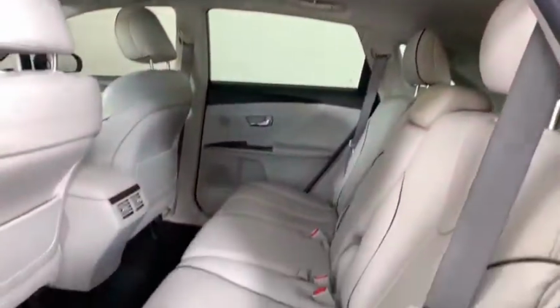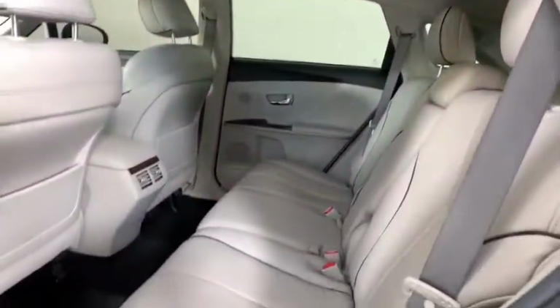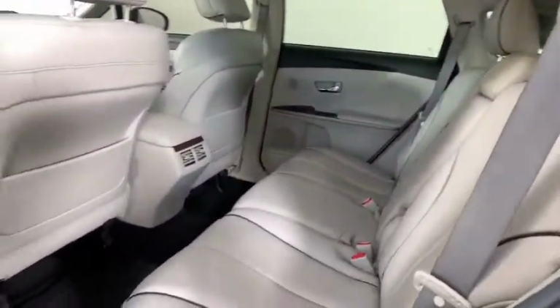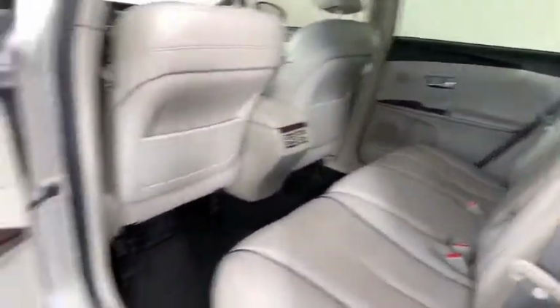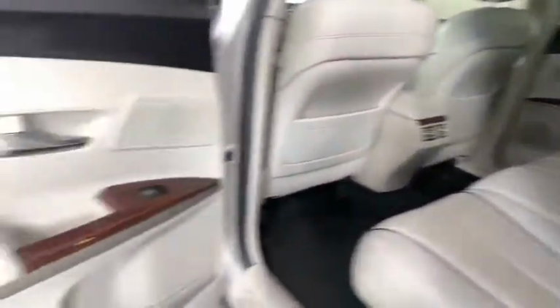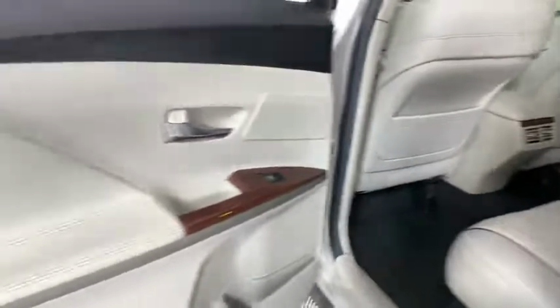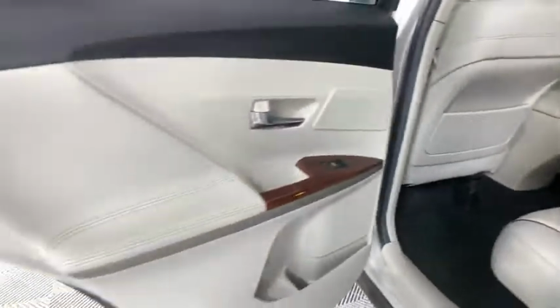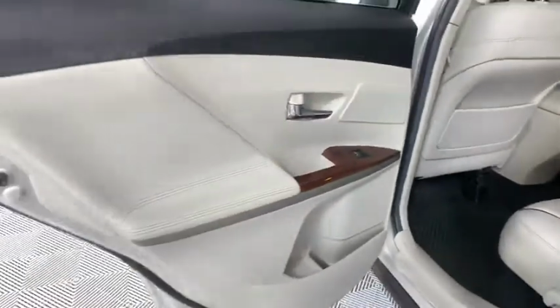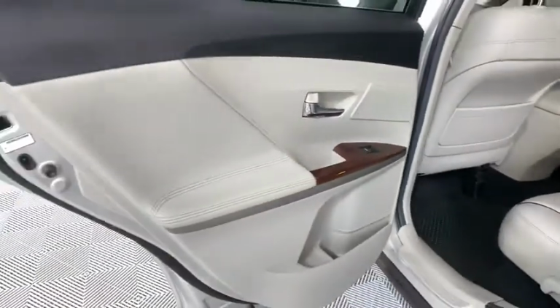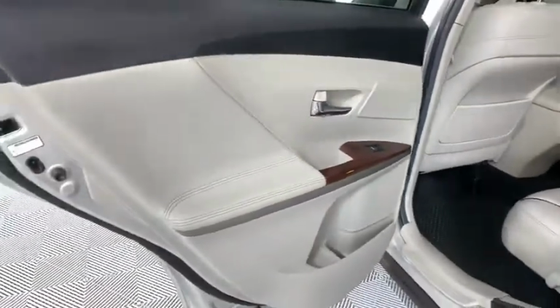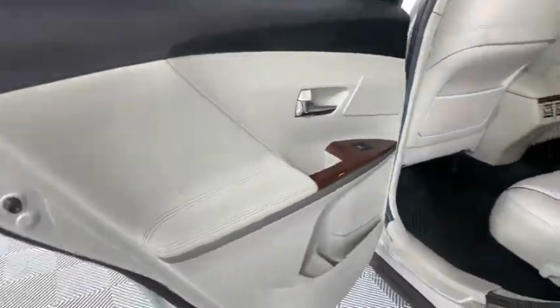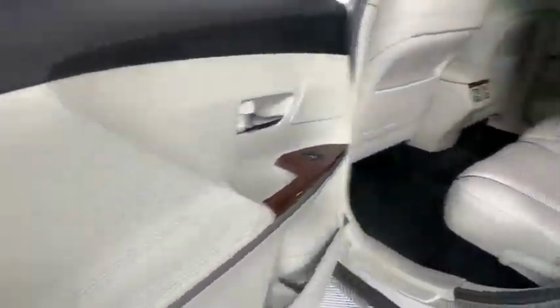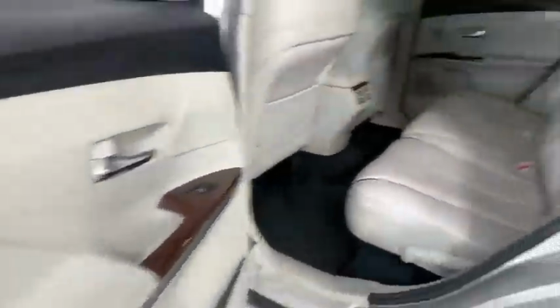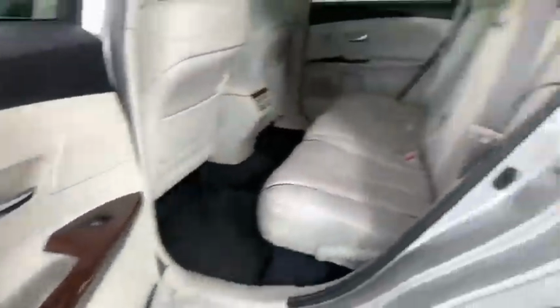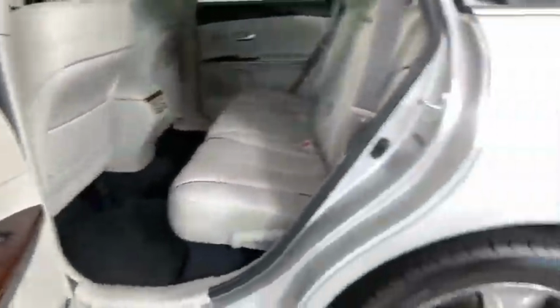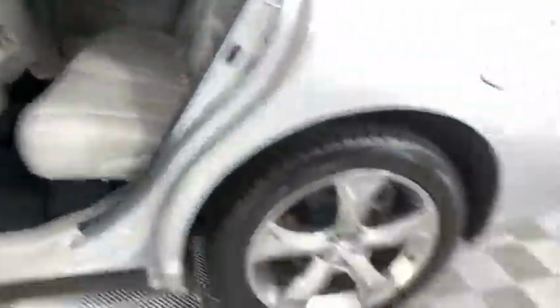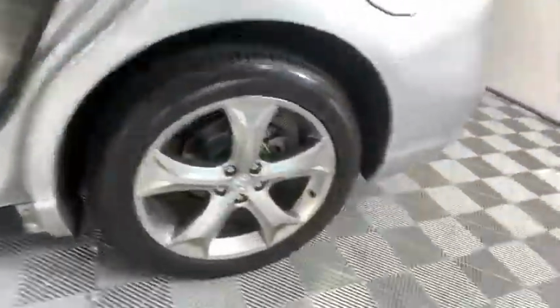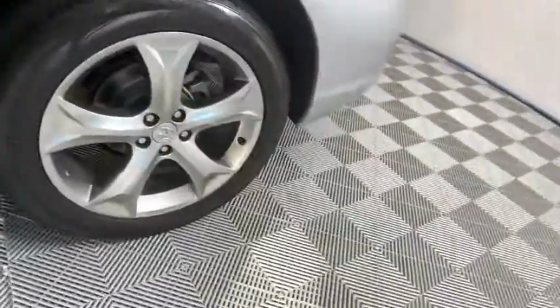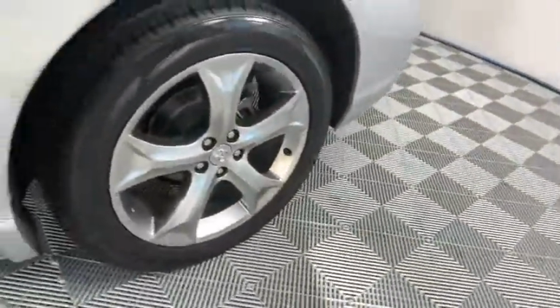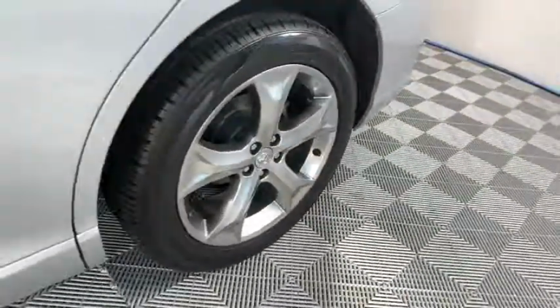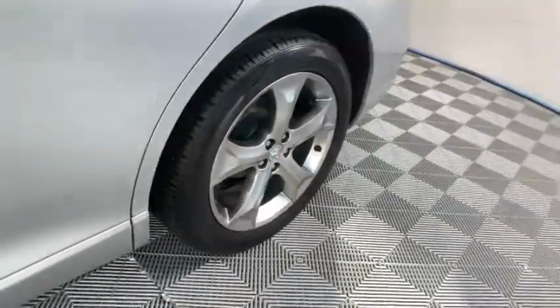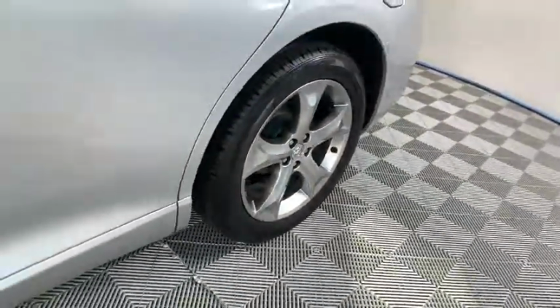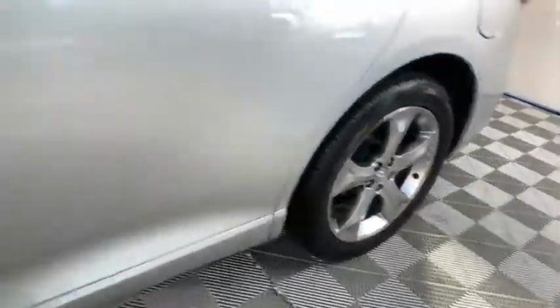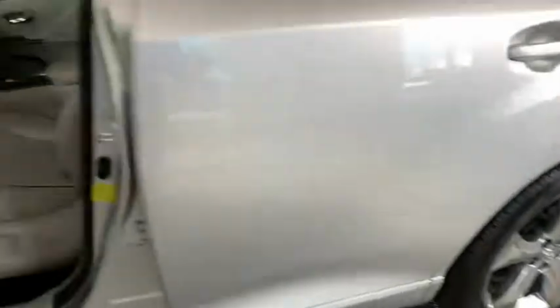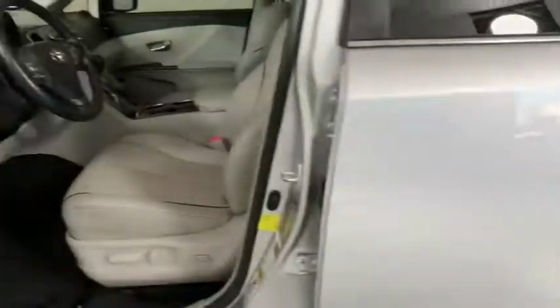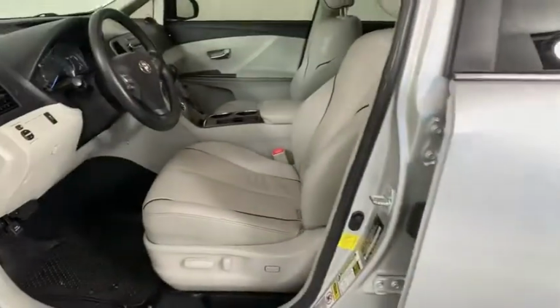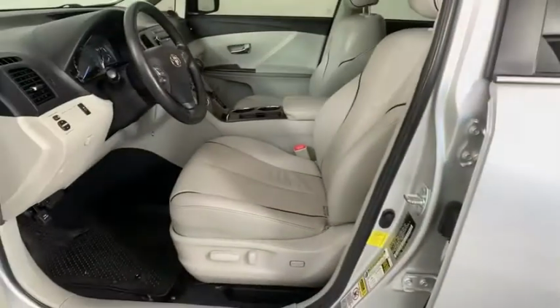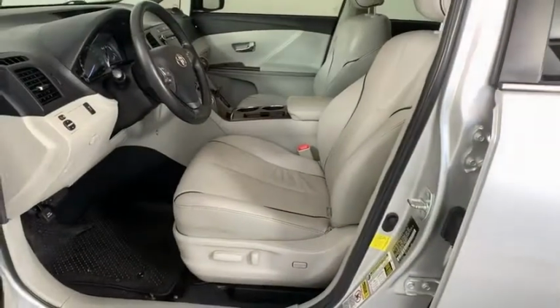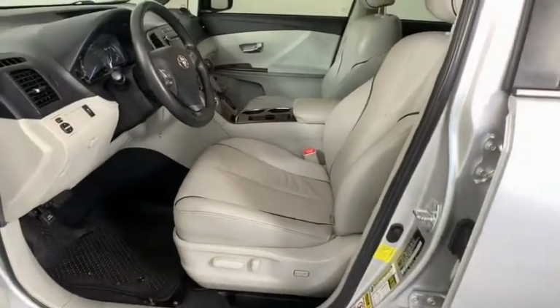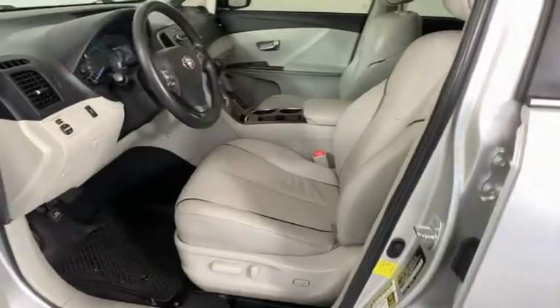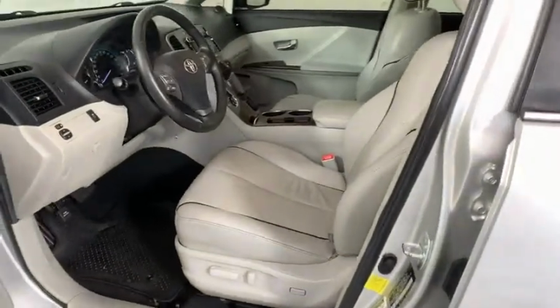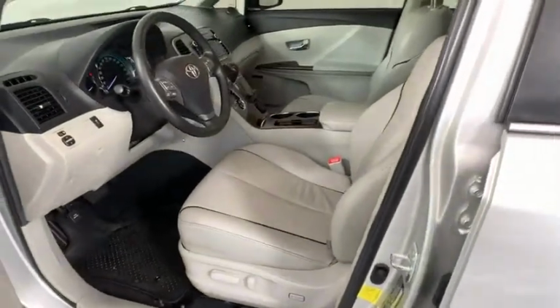Dual airbags, Bluetooth, power steering, adjustable steering wheel, auto-dimming rear view mirror, cruise control, aluminum wheels, and four-wheel disc brakes.